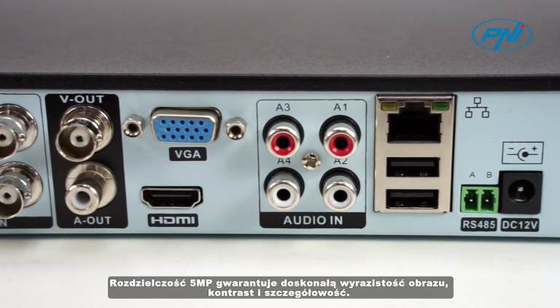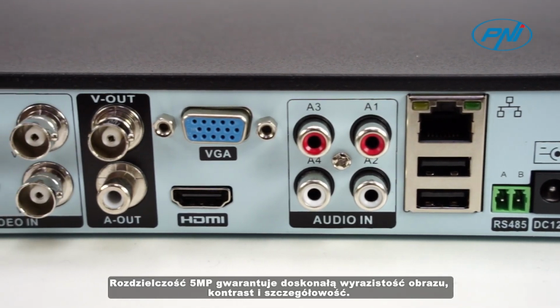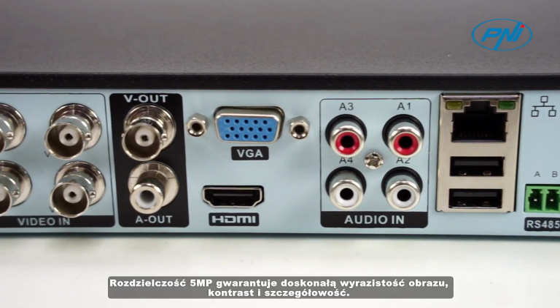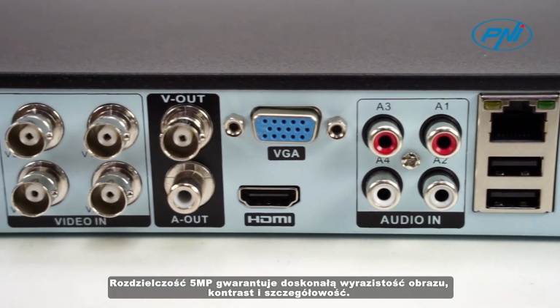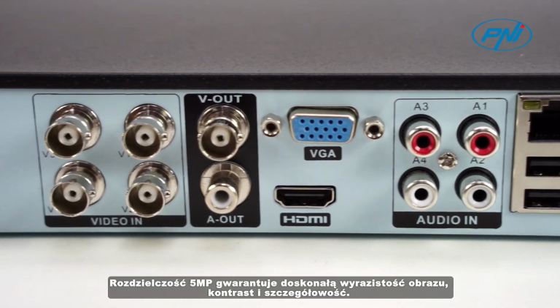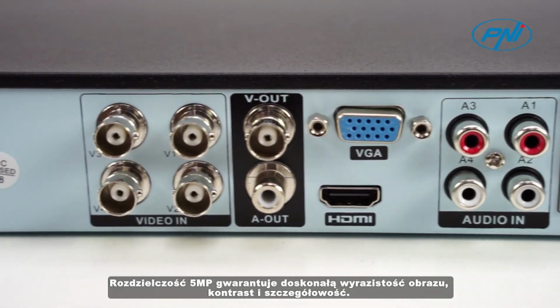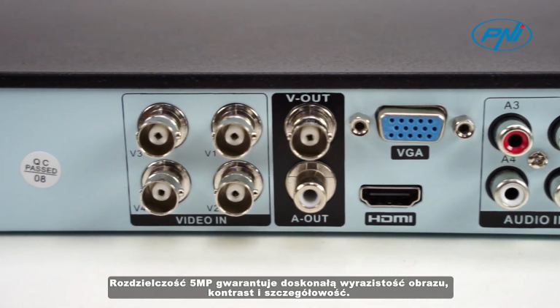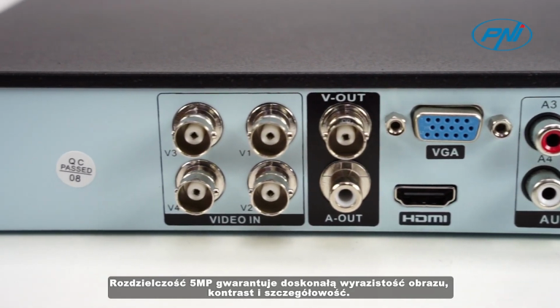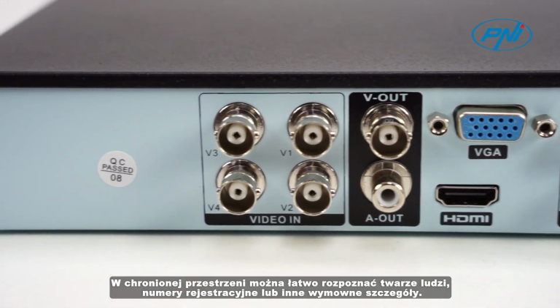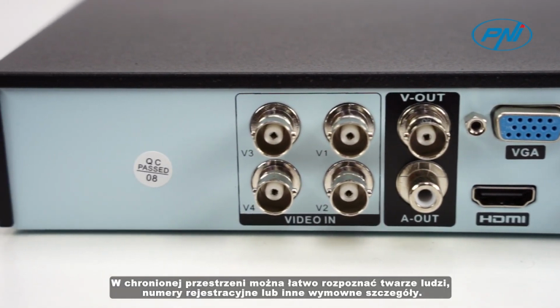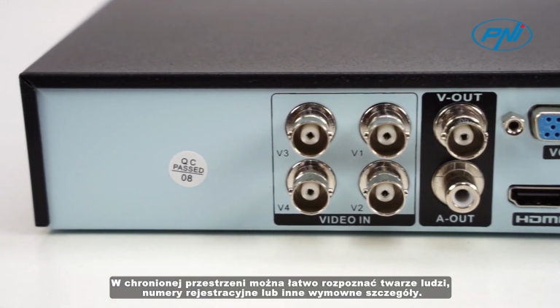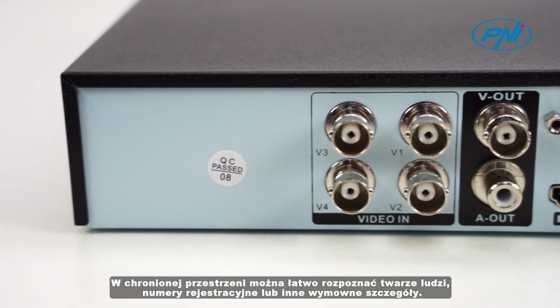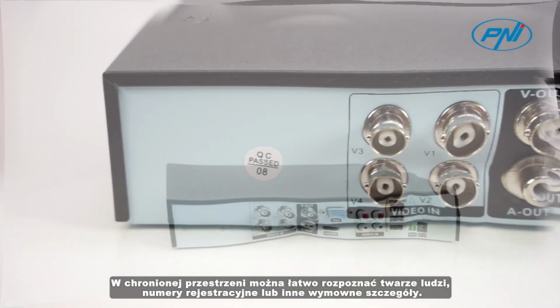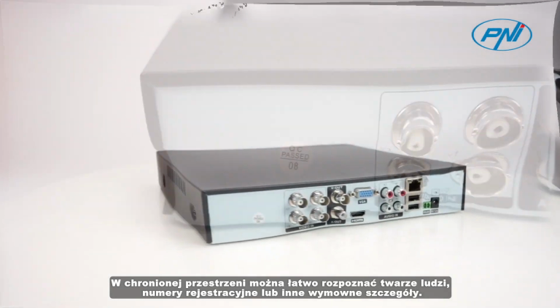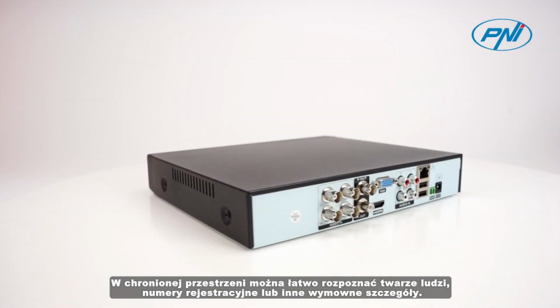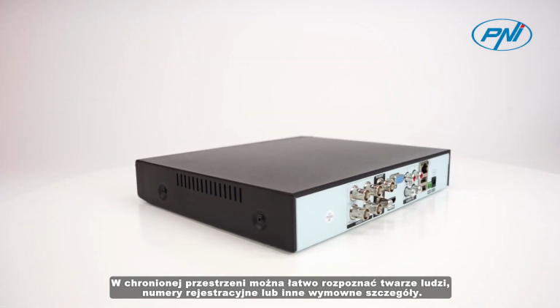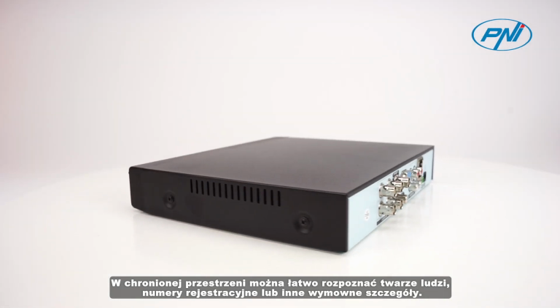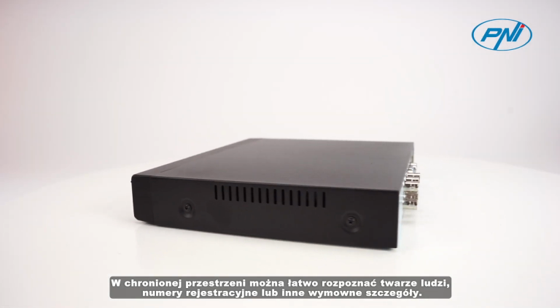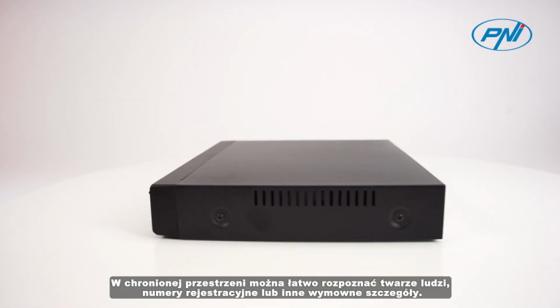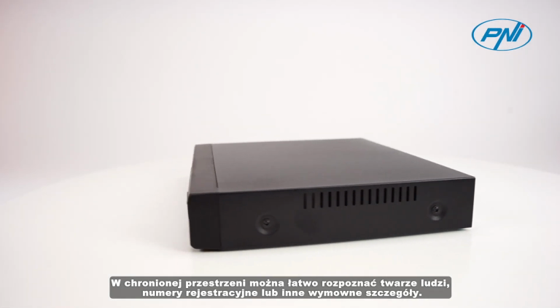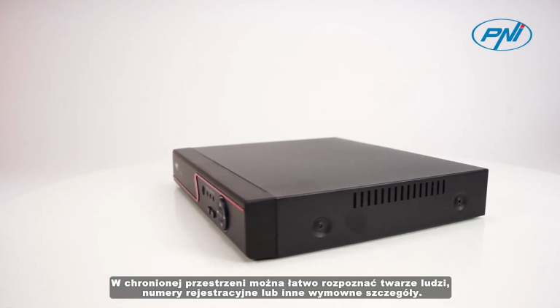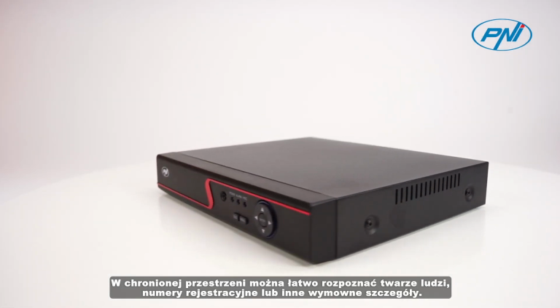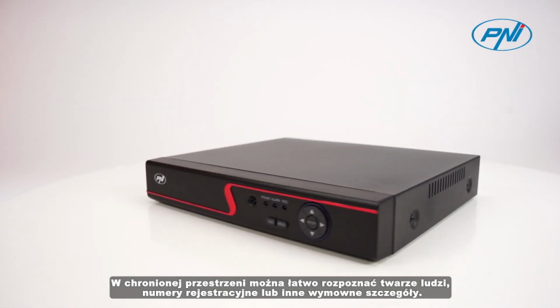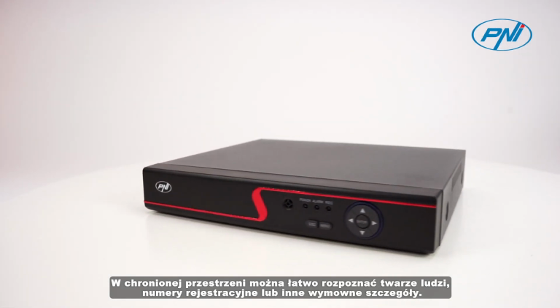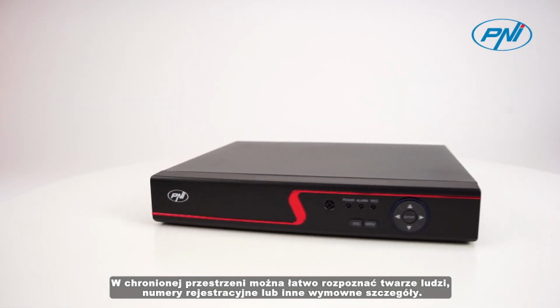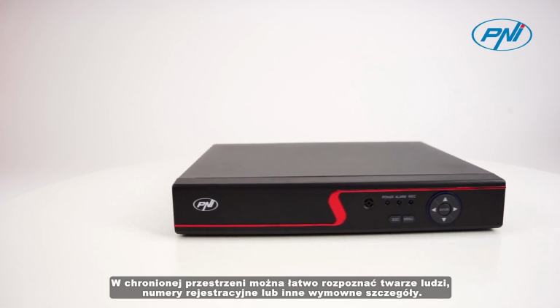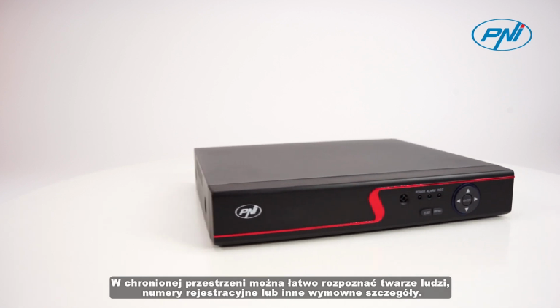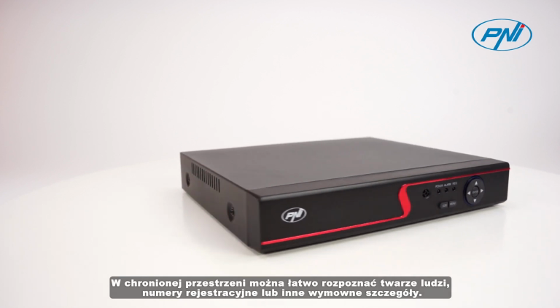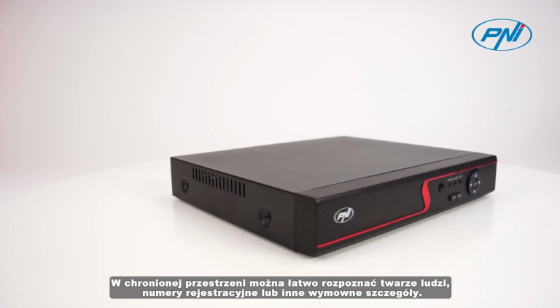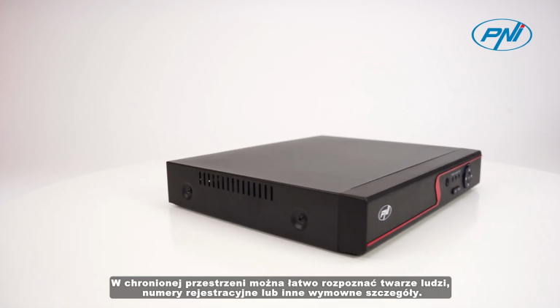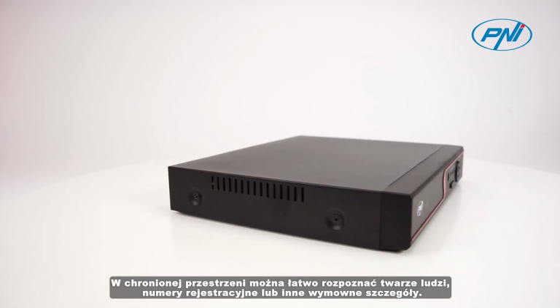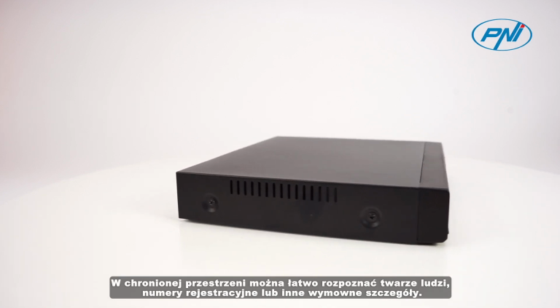The 5 megapixel resolution guarantees great image clarity, contrast and detail. You can easily recognize people's faces, registration numbers, or other eloquent details in the protected space.